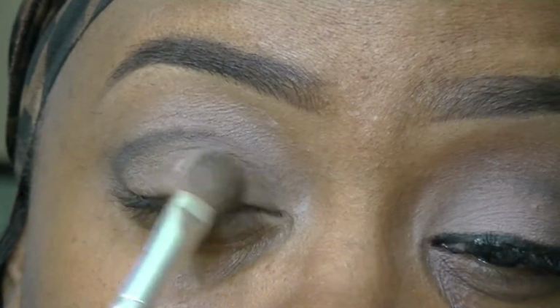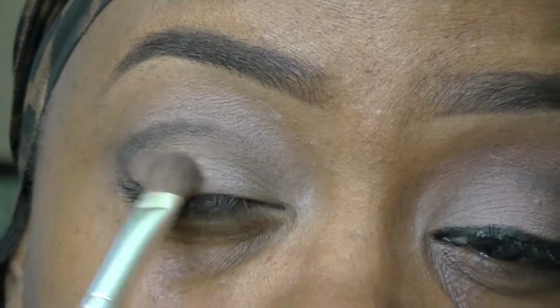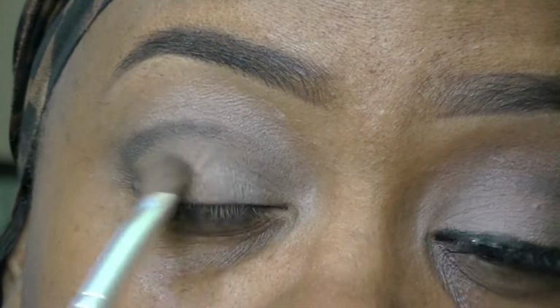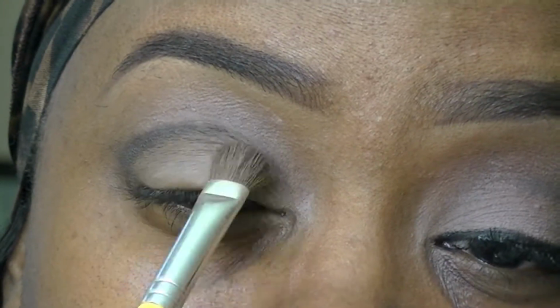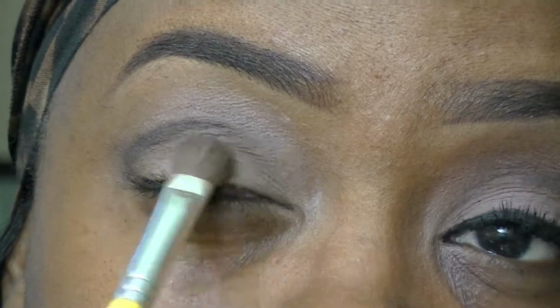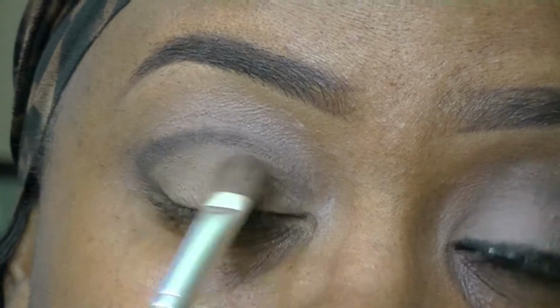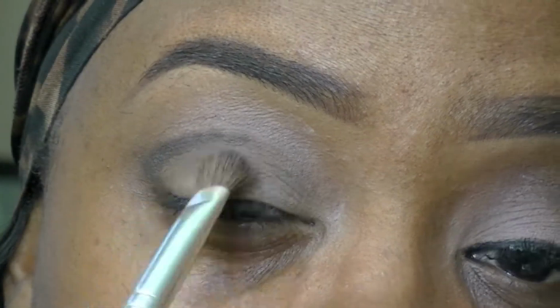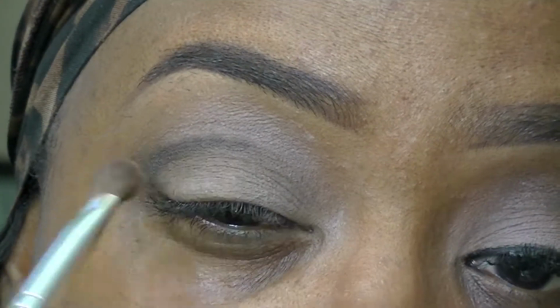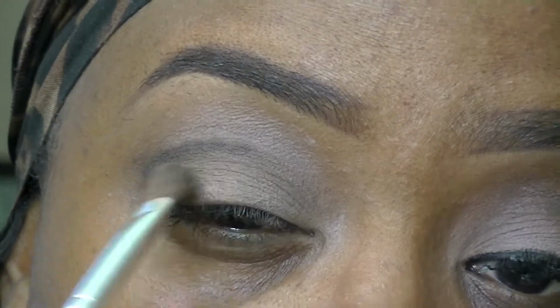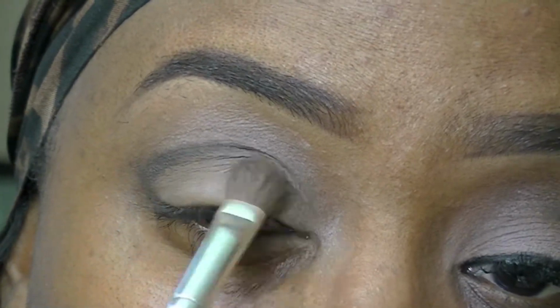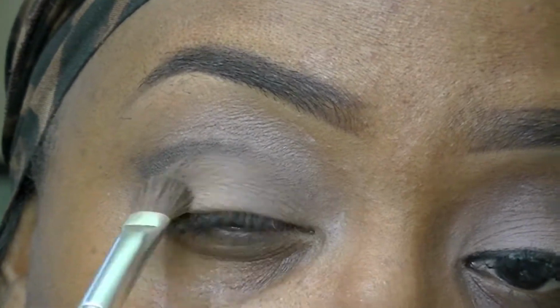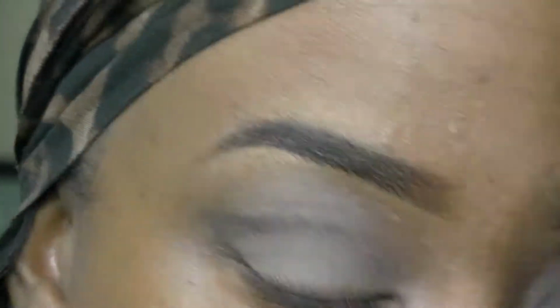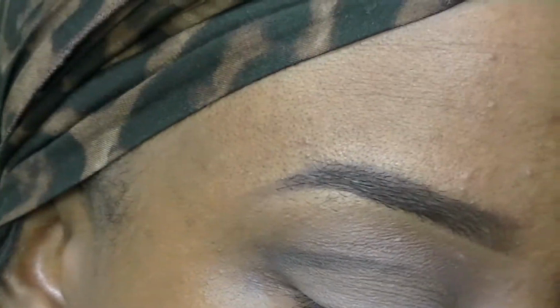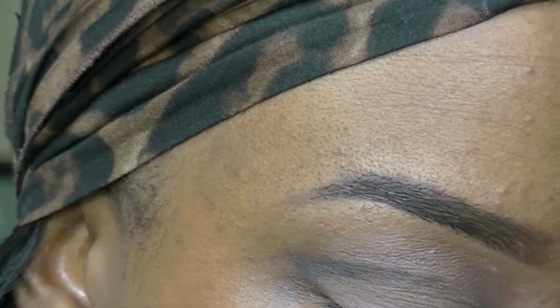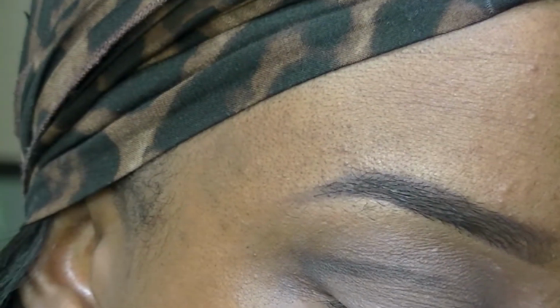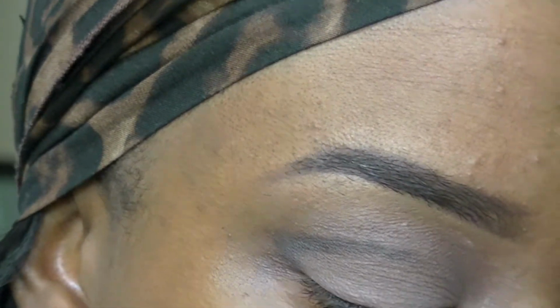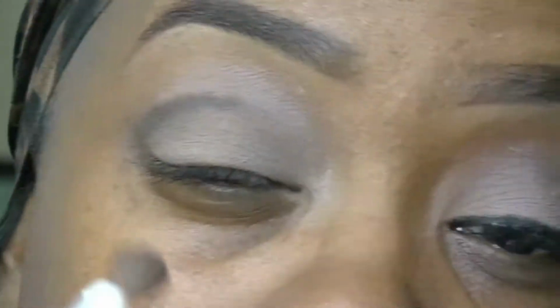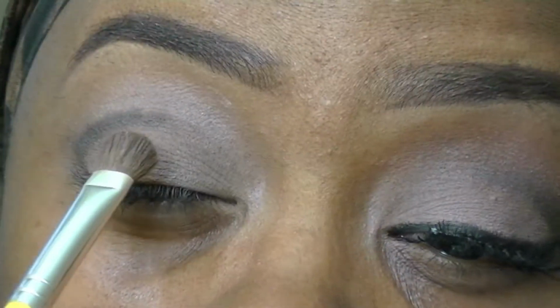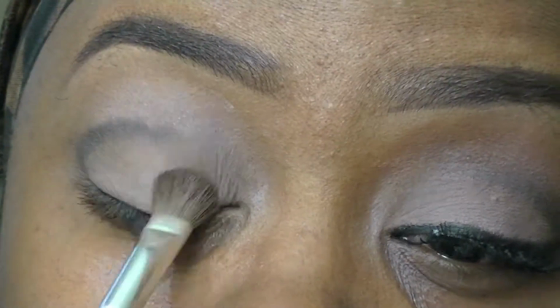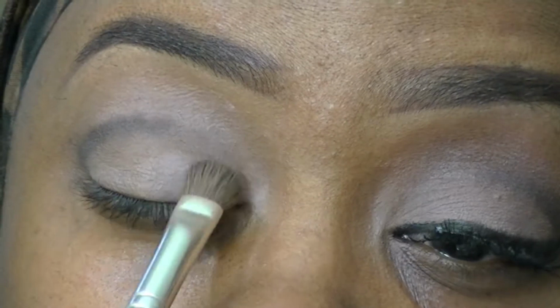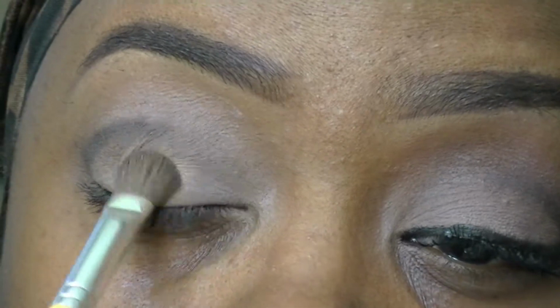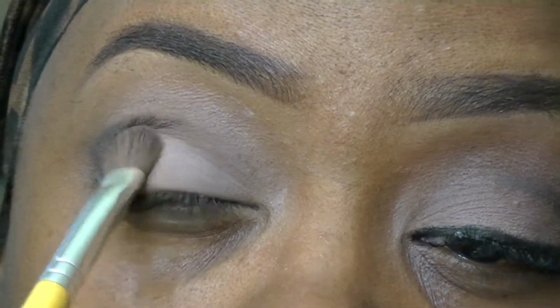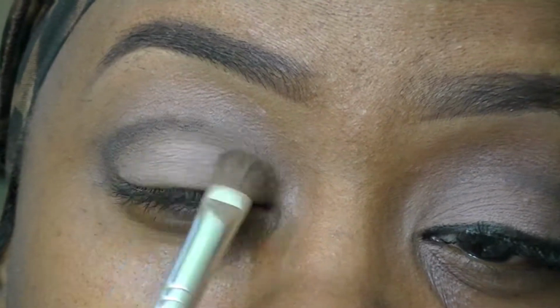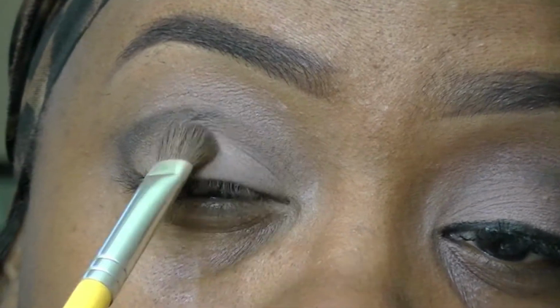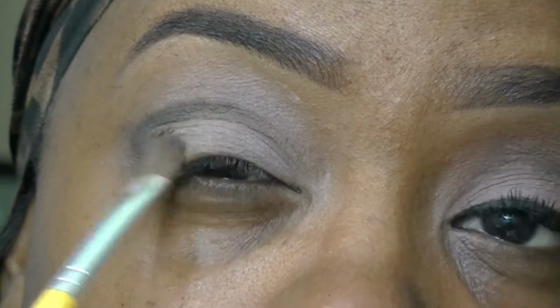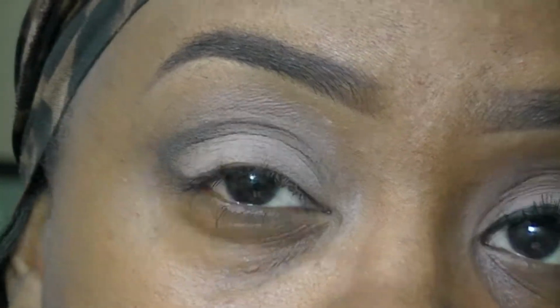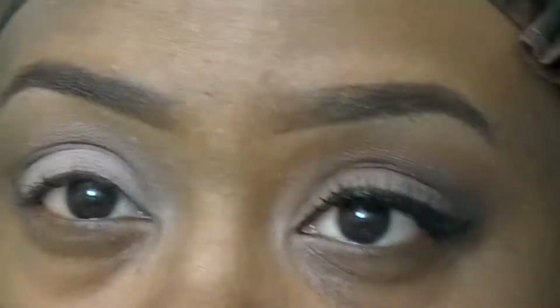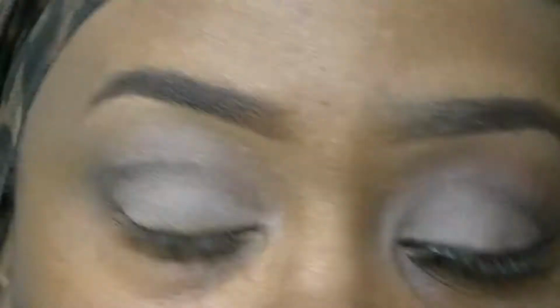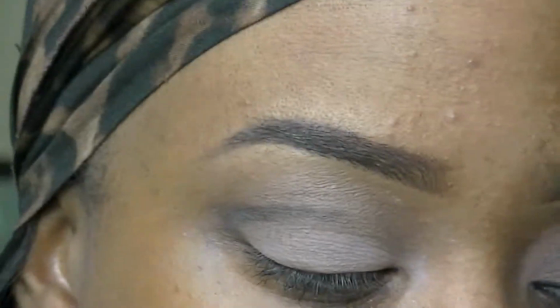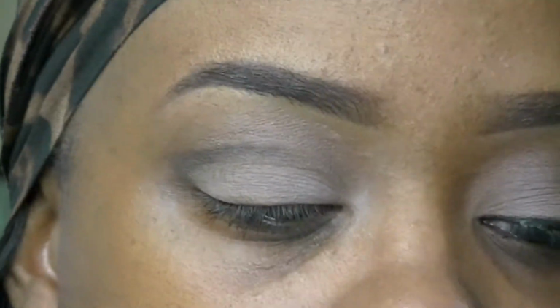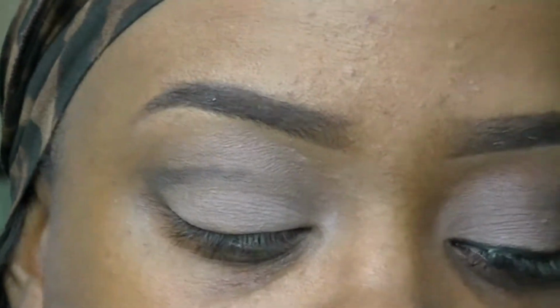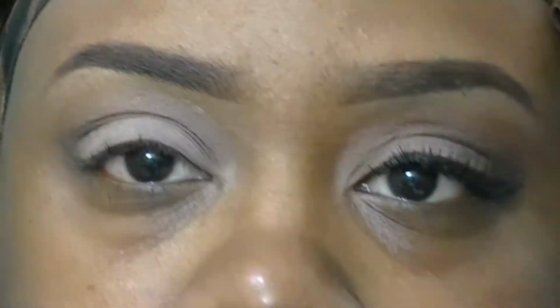I'm going to go back and apply some eyeshadow to my lid. I'm going to use the color Light Pink from the Lorac Pro Palette, applying that right underneath the crease into the base just to brighten up the eye look a little more.